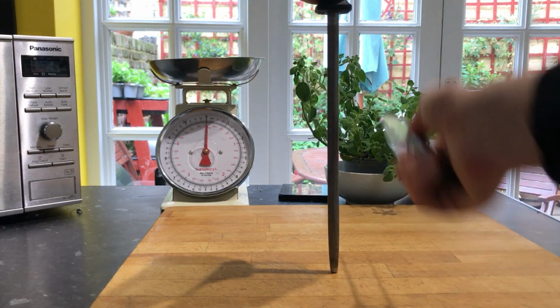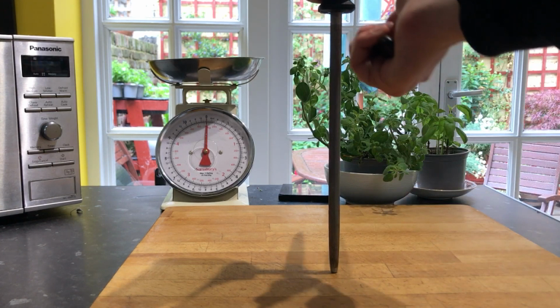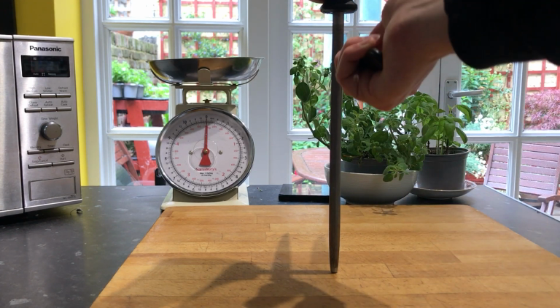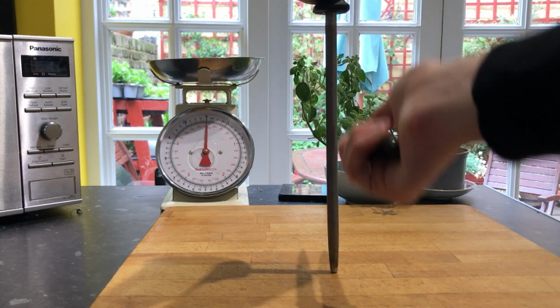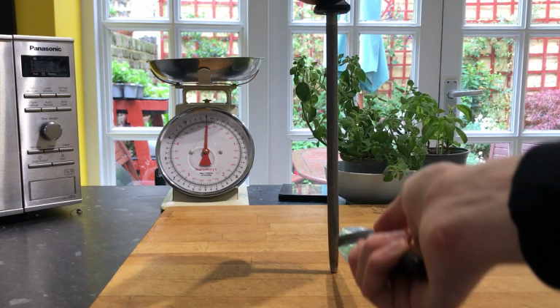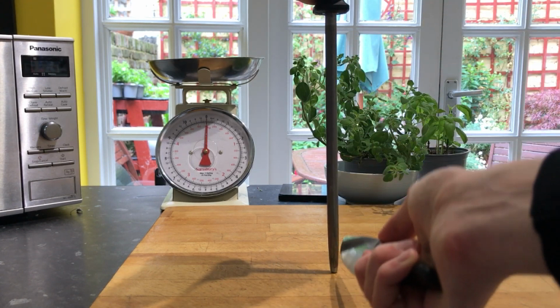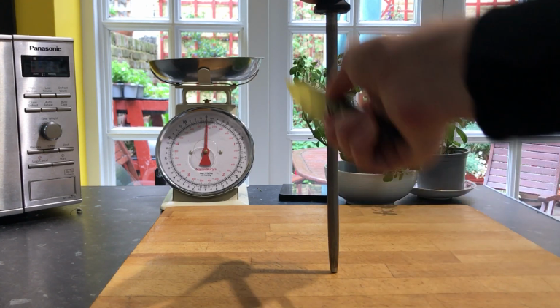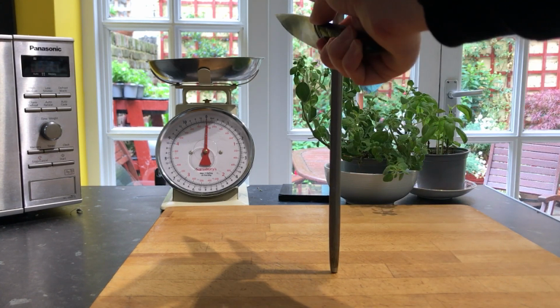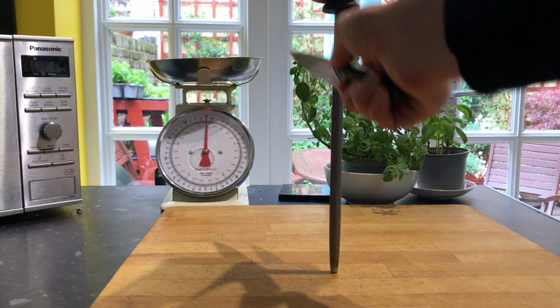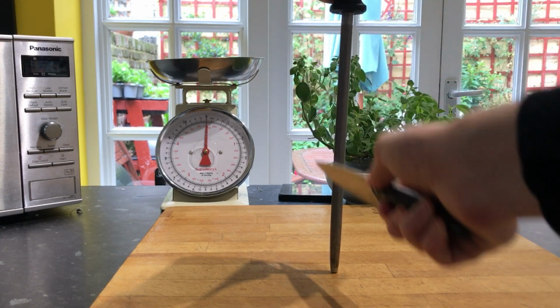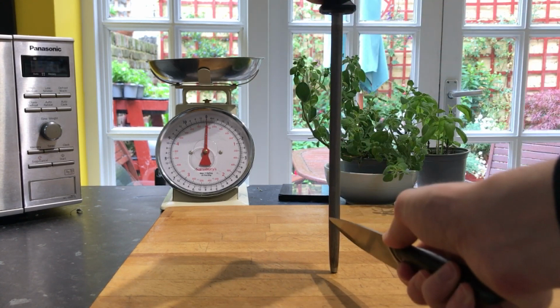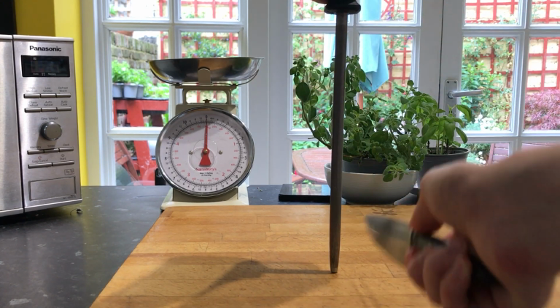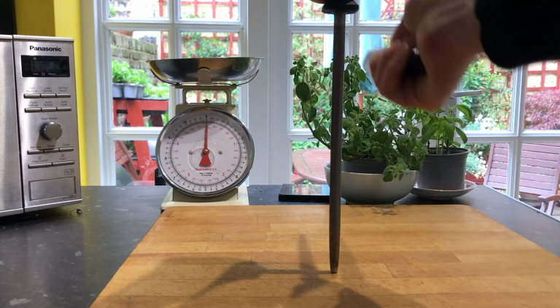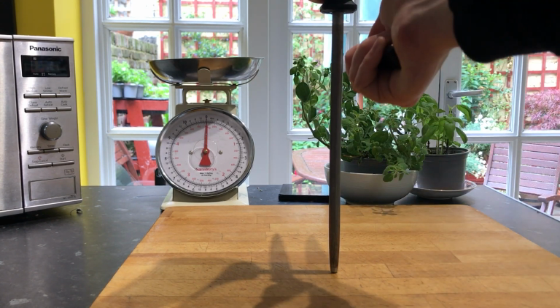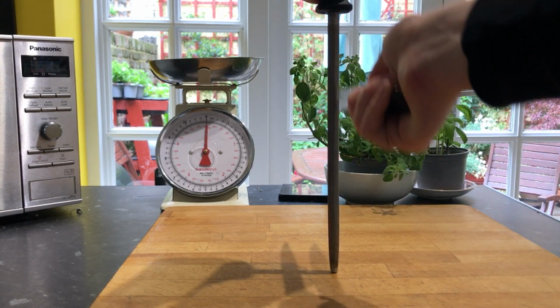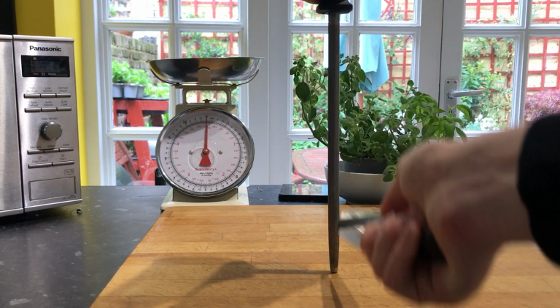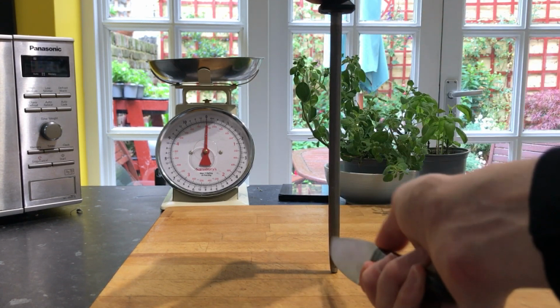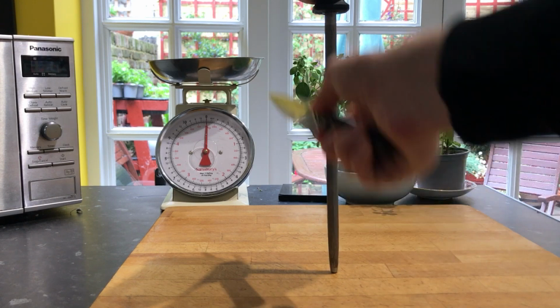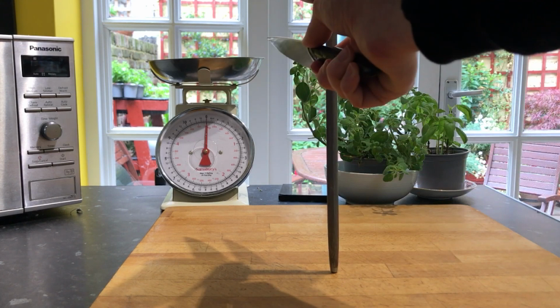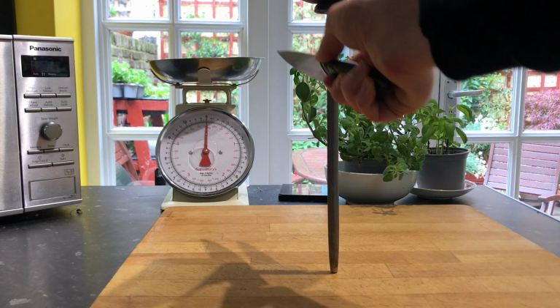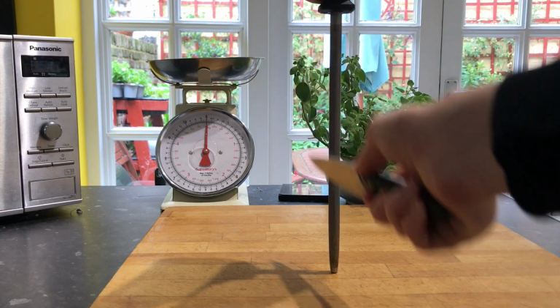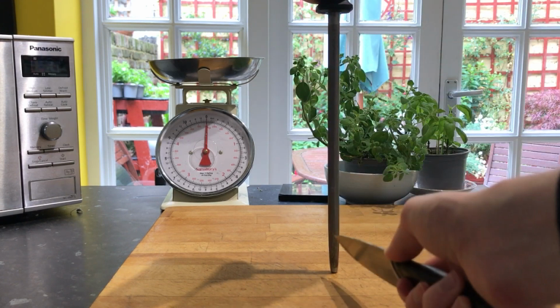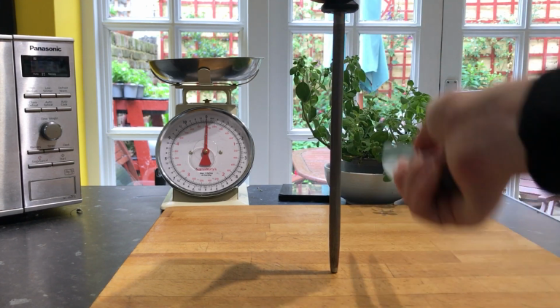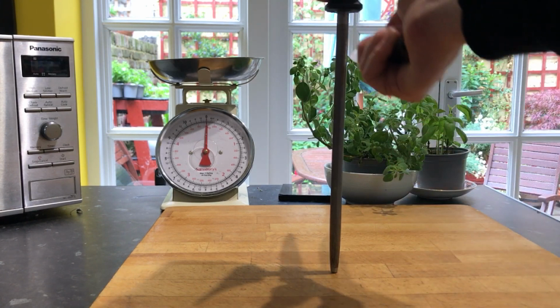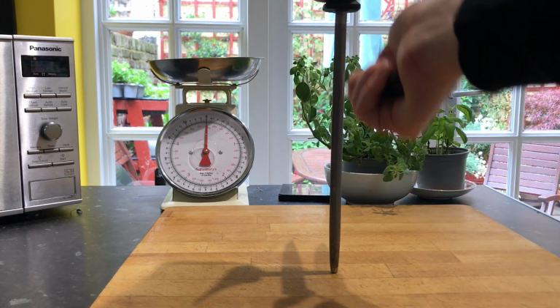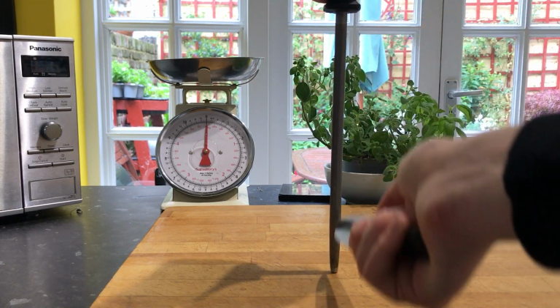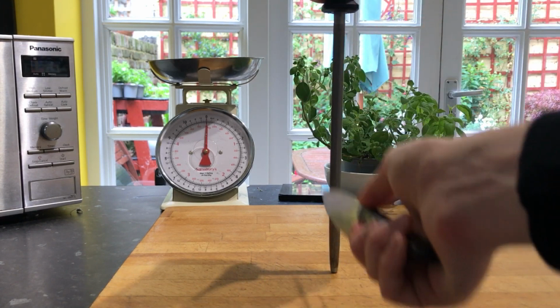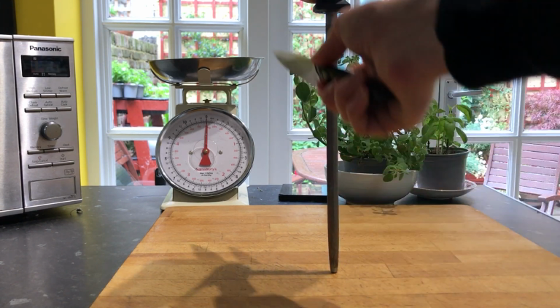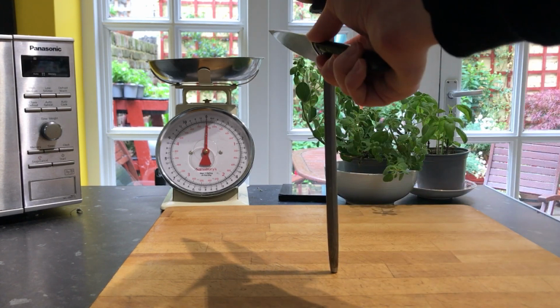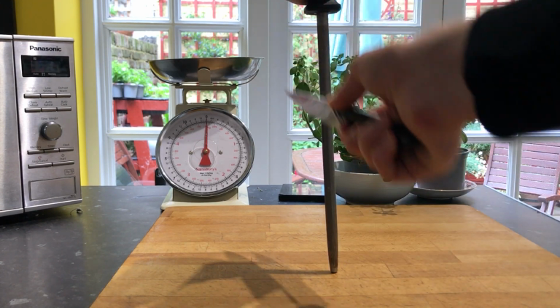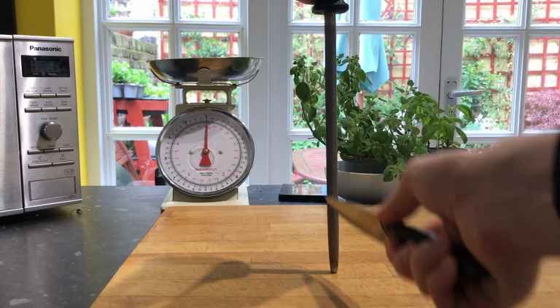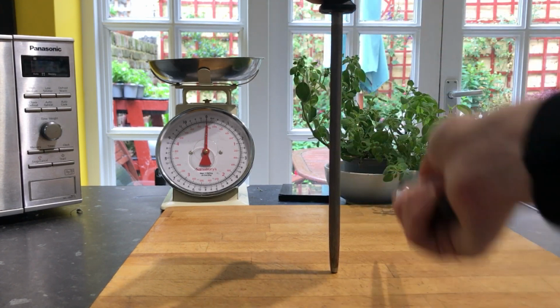That's it, that's all you need to do. You do that a few times until the knife feels and sounds sharp enough.